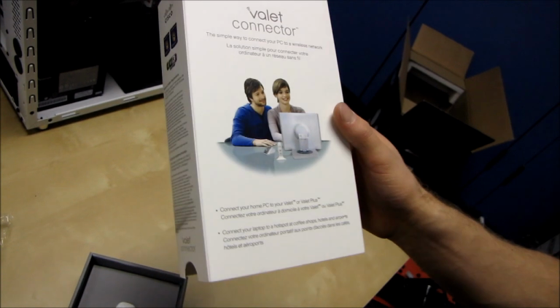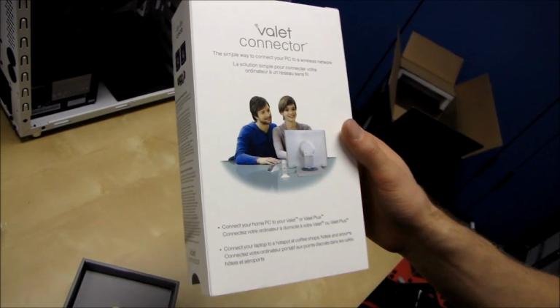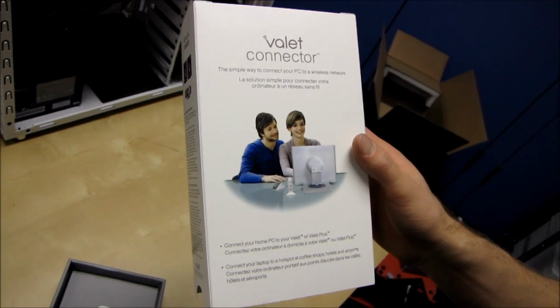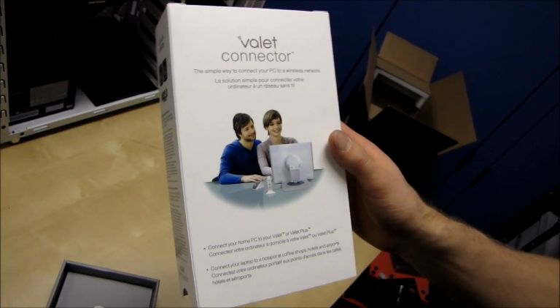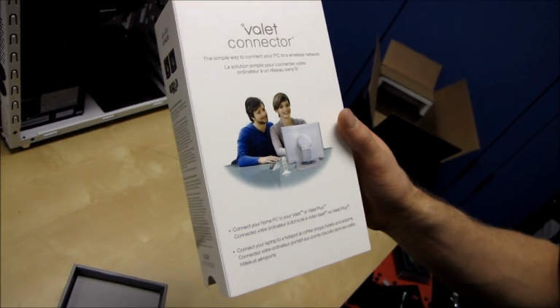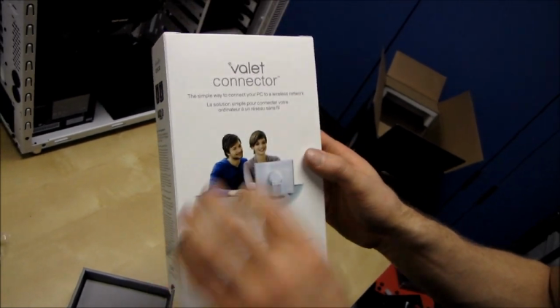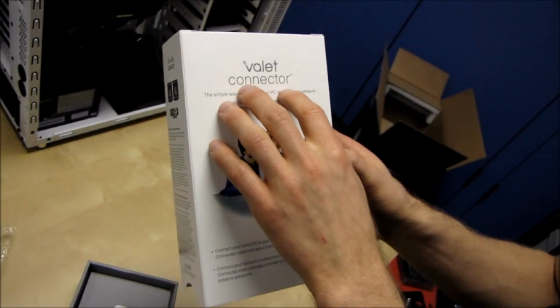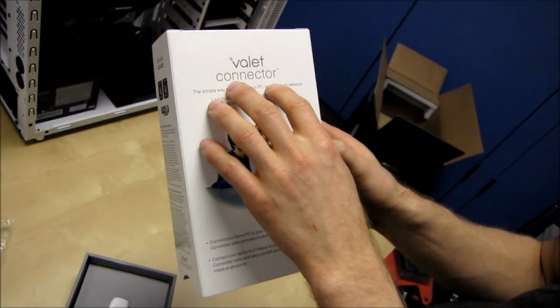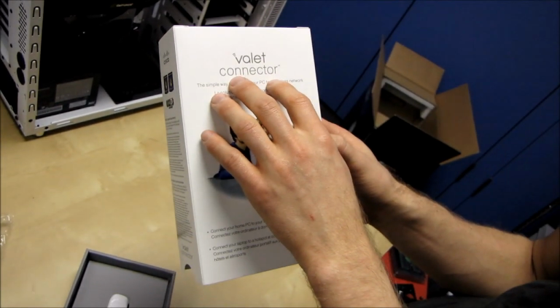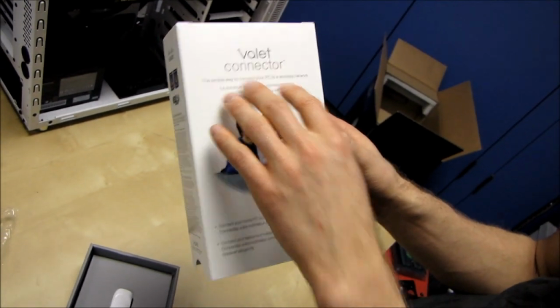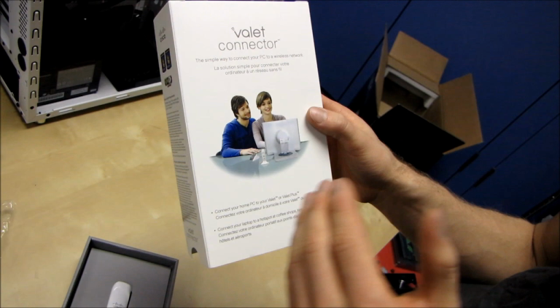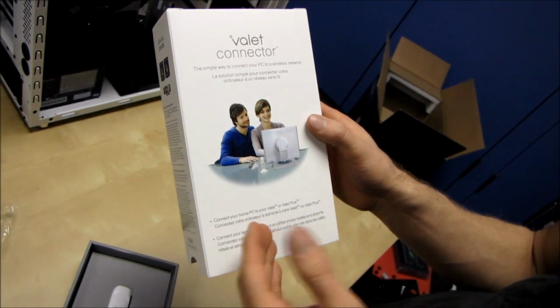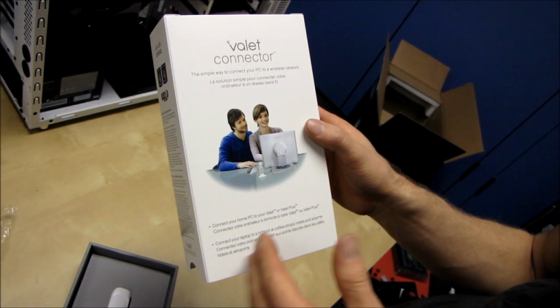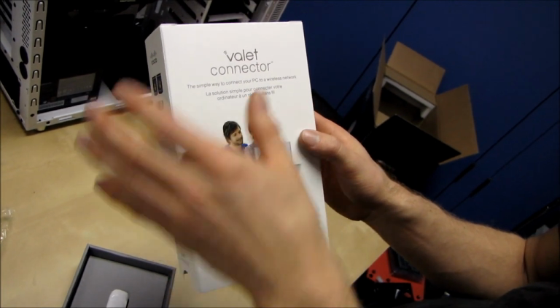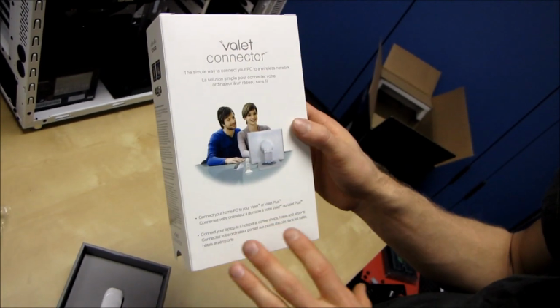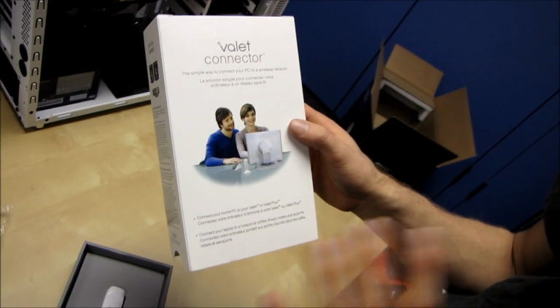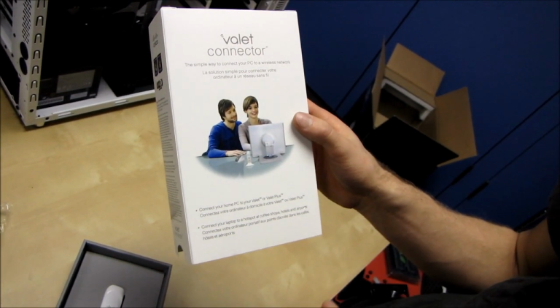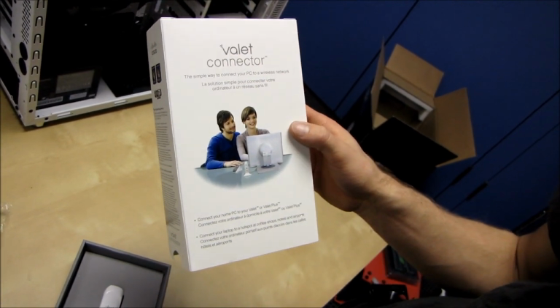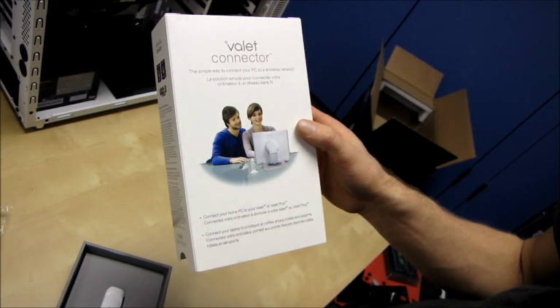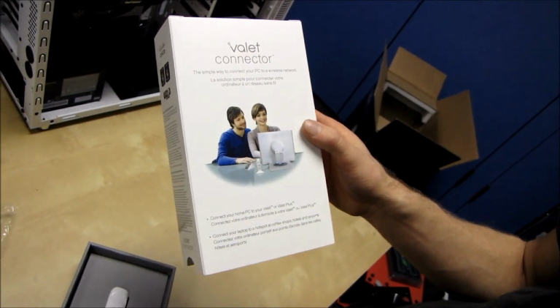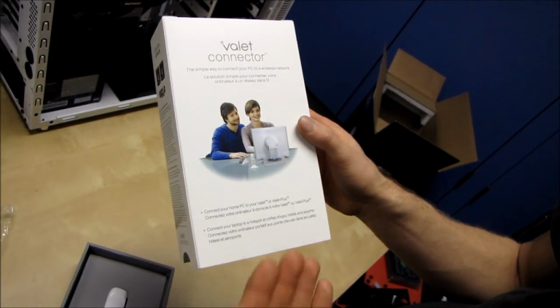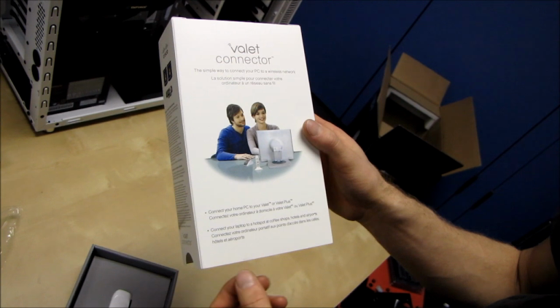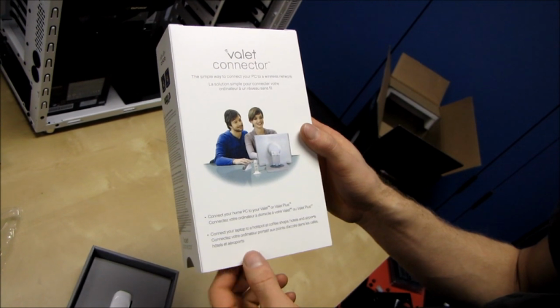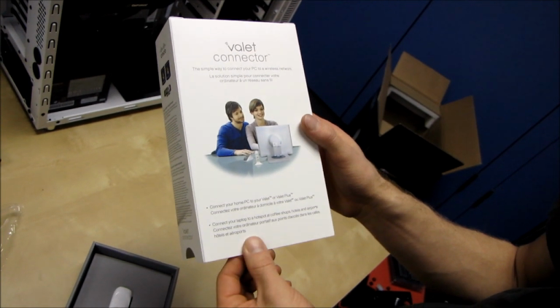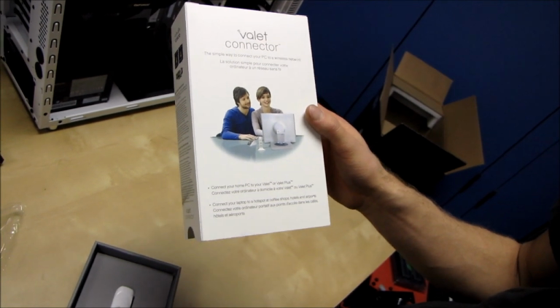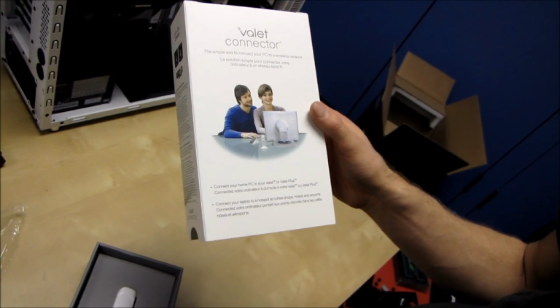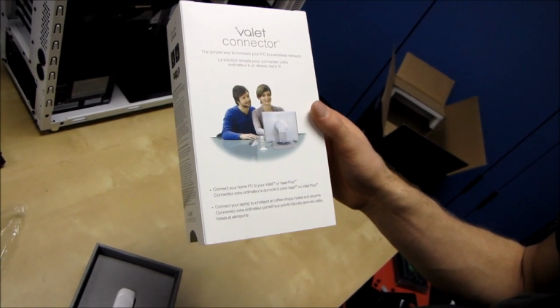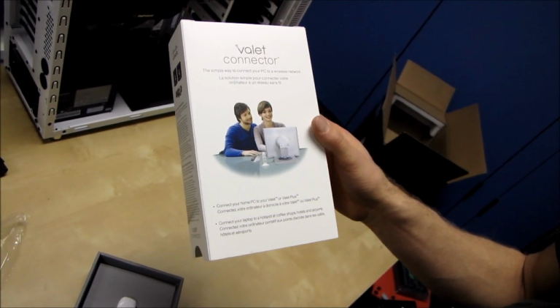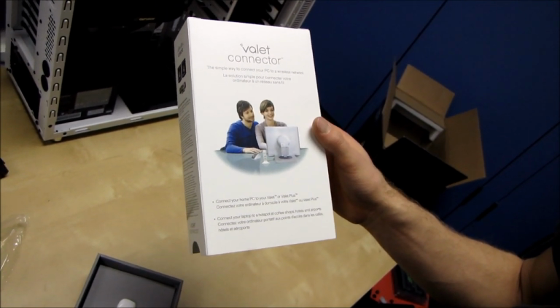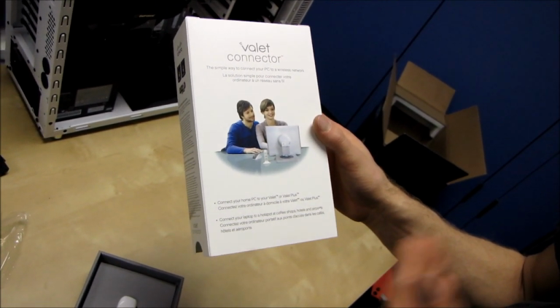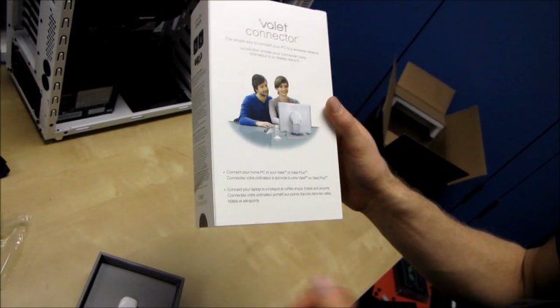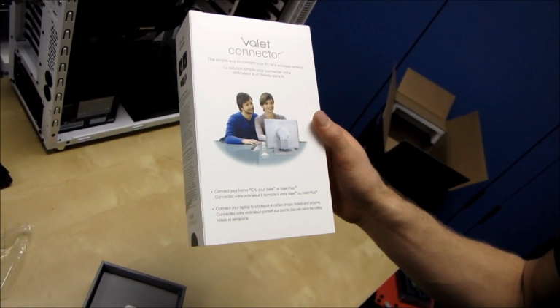I'm actually going to be following this up with a video showing the Valet Connector as well as a Valet Router, and I'm going to show you guys what steps are involved in connecting the Valet. But obviously in order to do that I had to open up the boxes at some point, so here I am opening up the box.